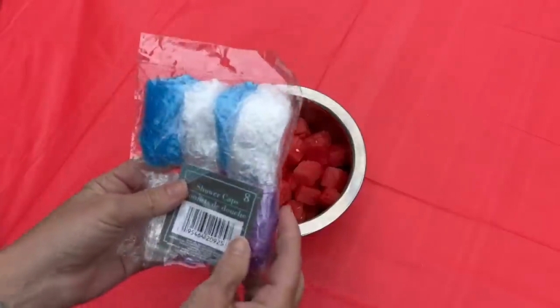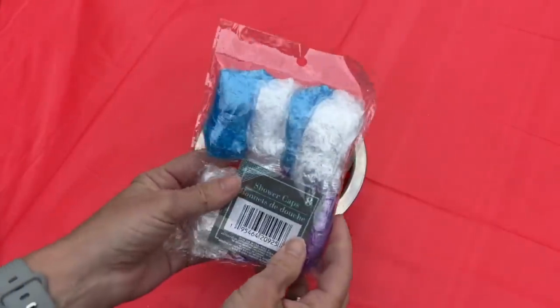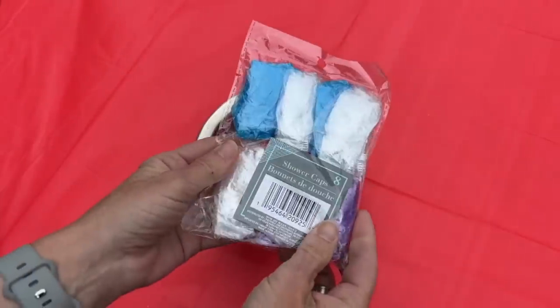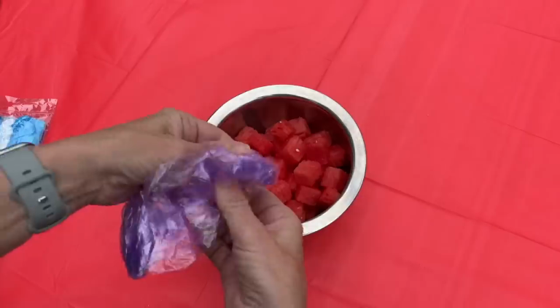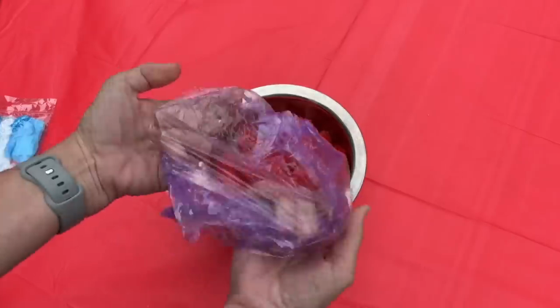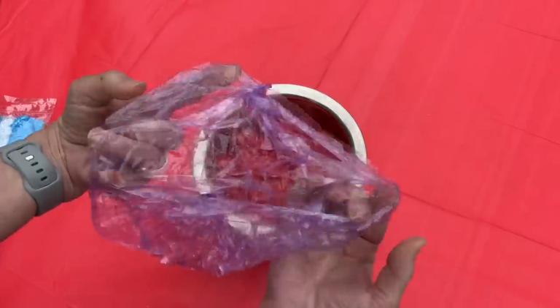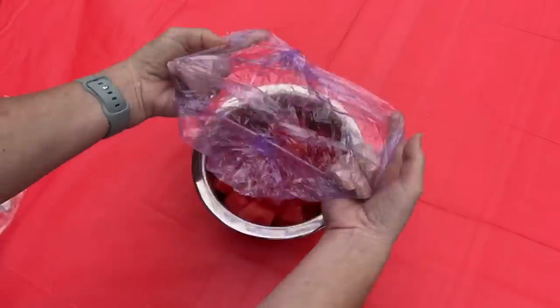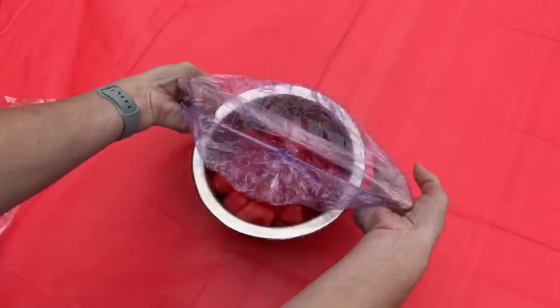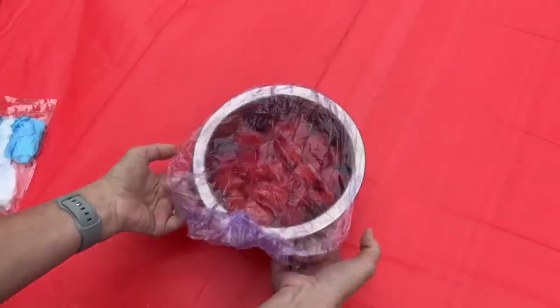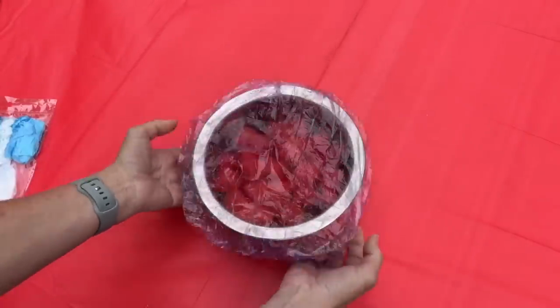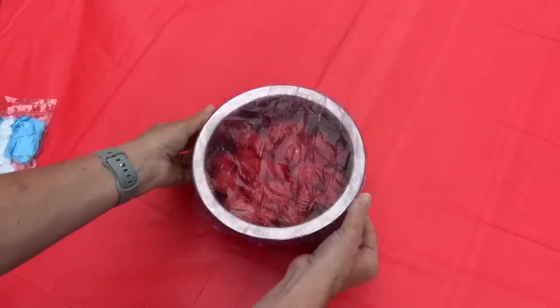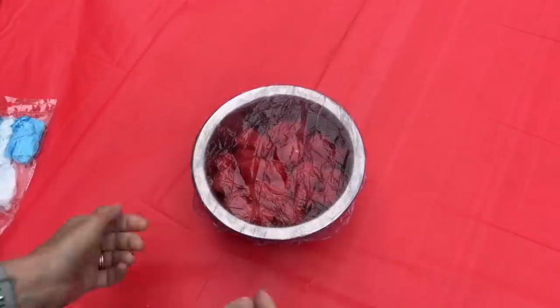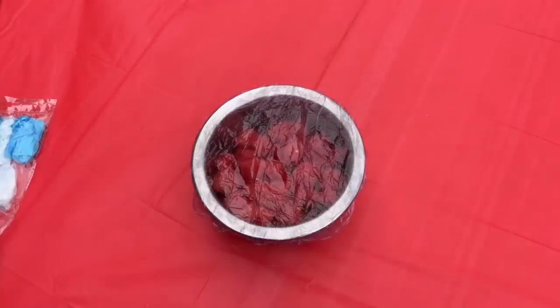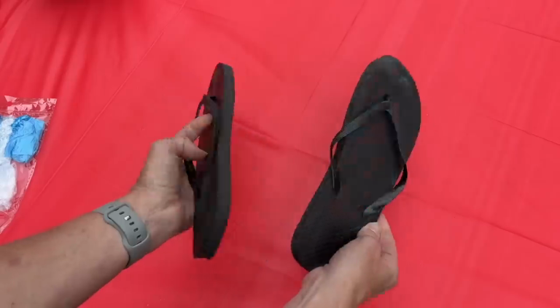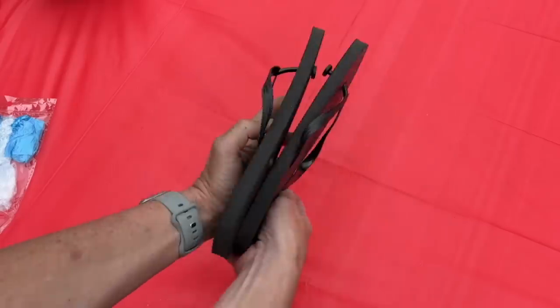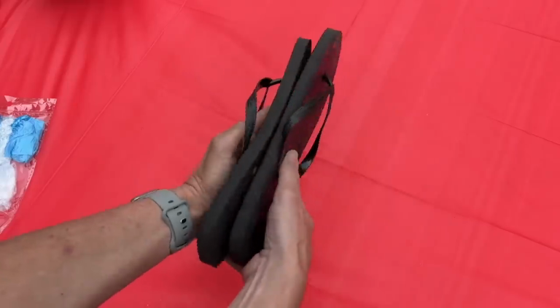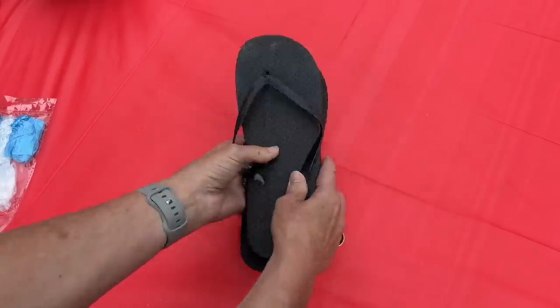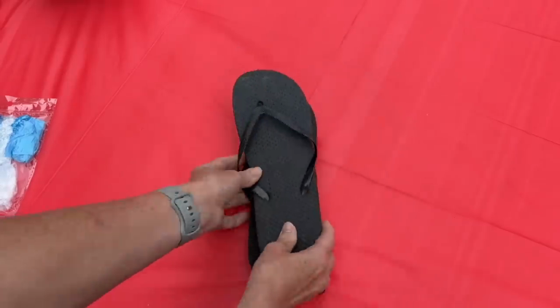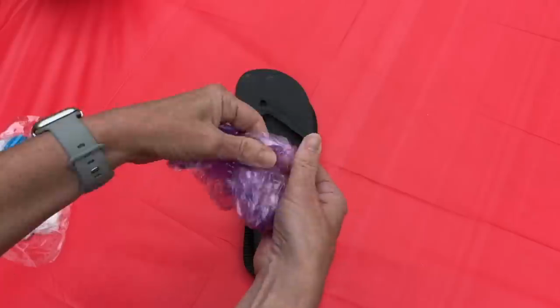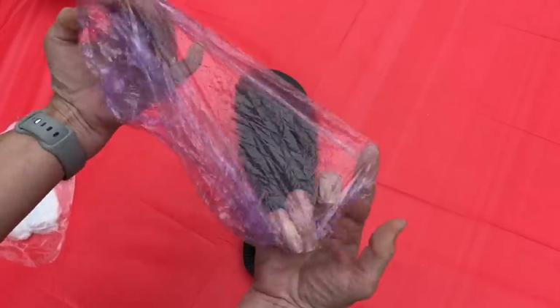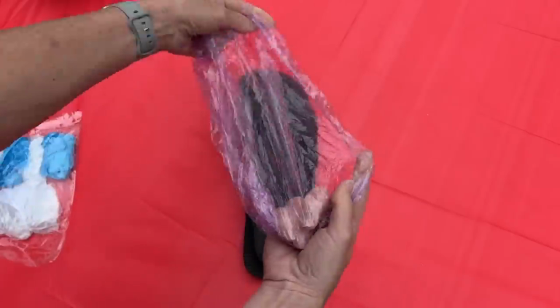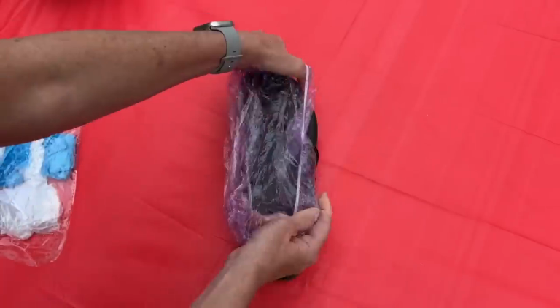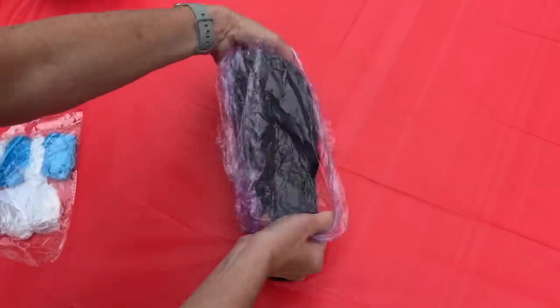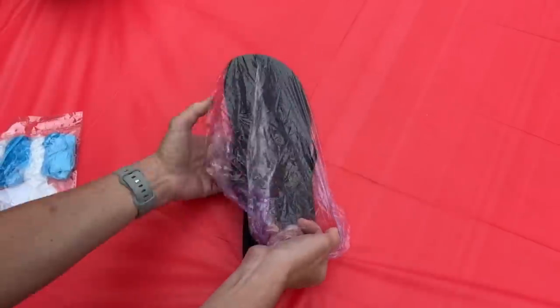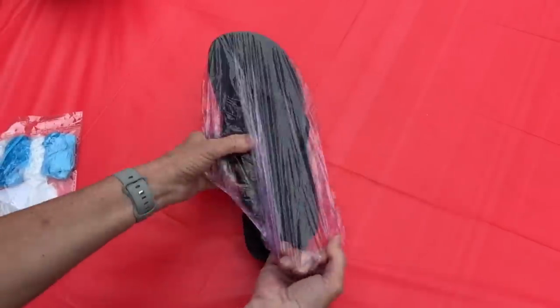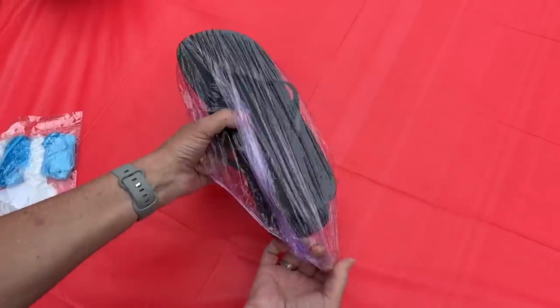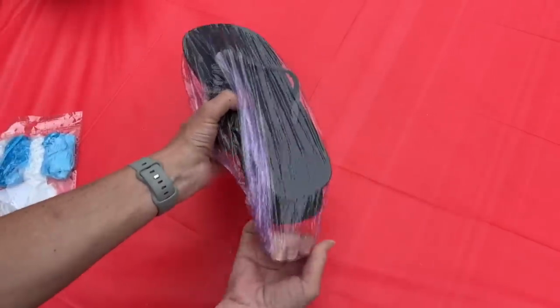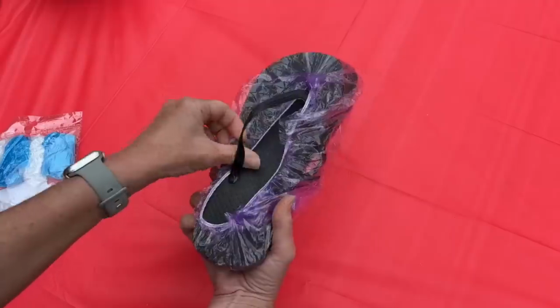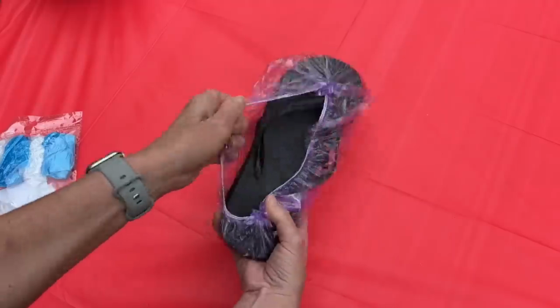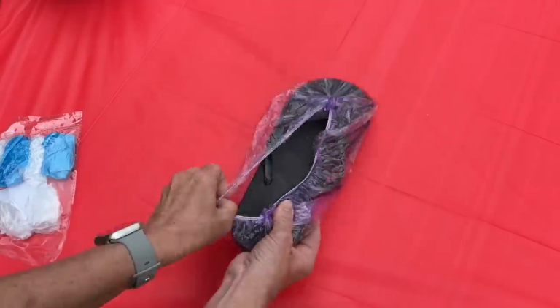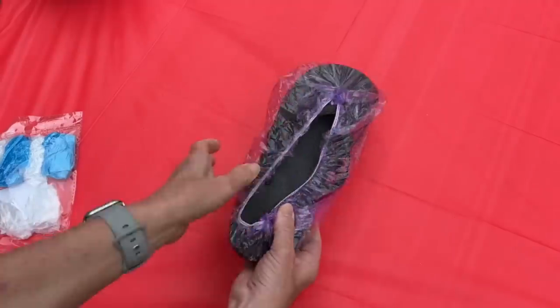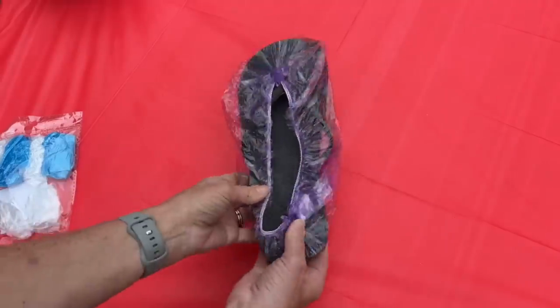Grab some shower caps and use them to cover the top of your food to store it. You can also put them around your shoes to keep your shoes together and keep the dirt out of your tent and car.